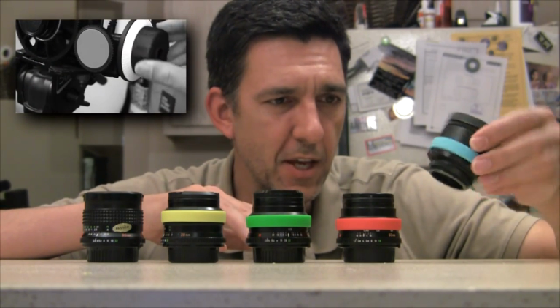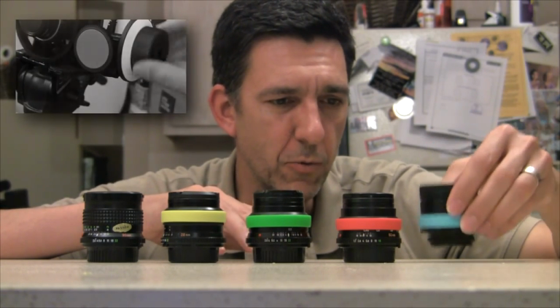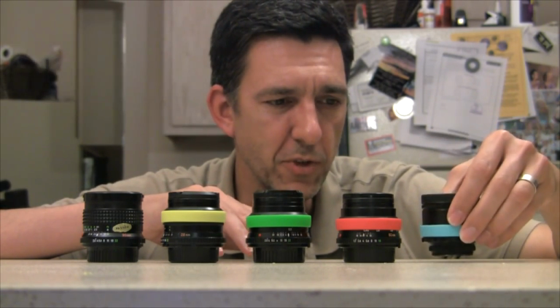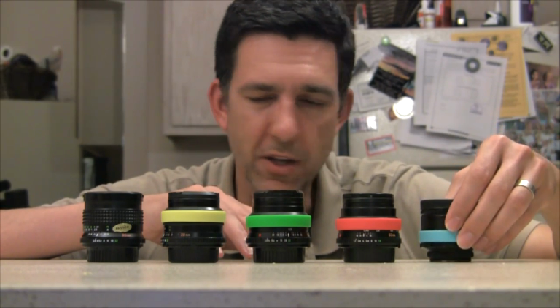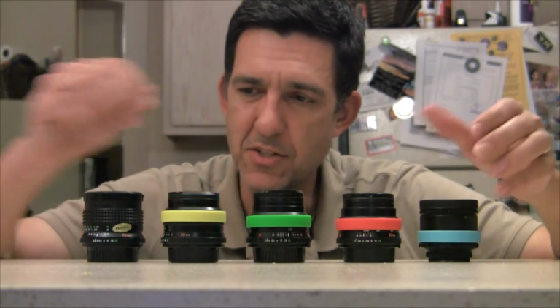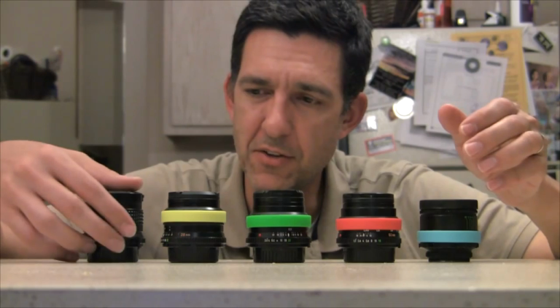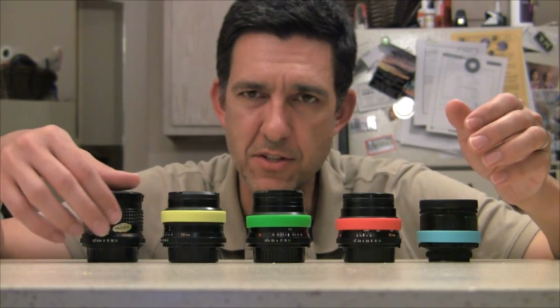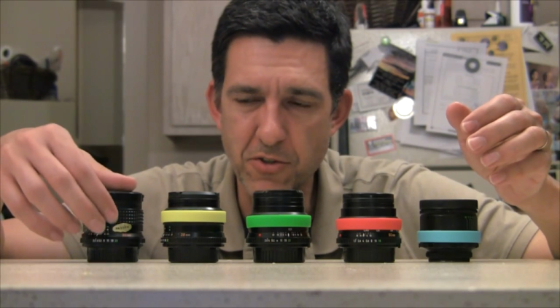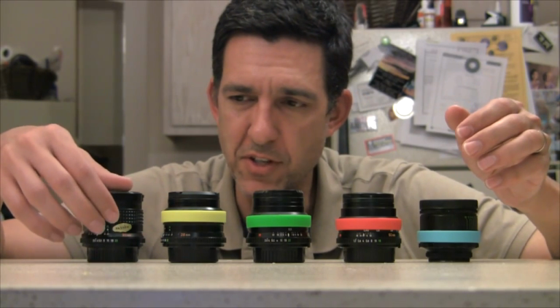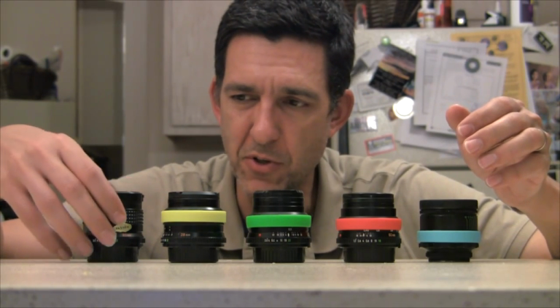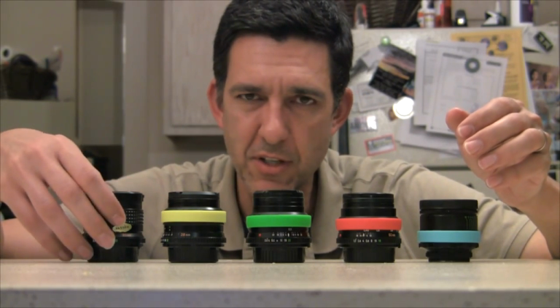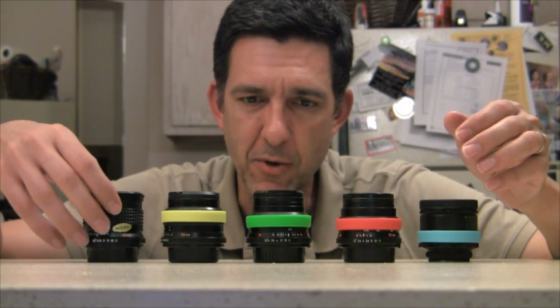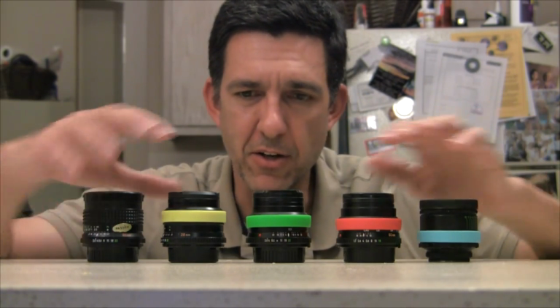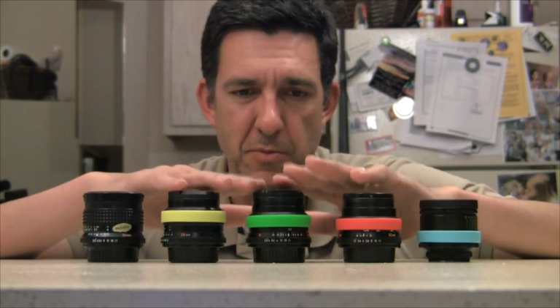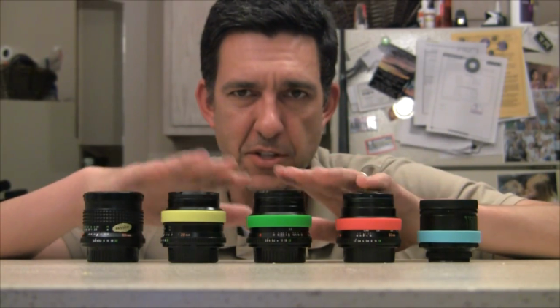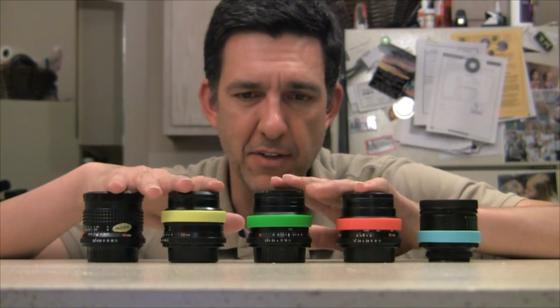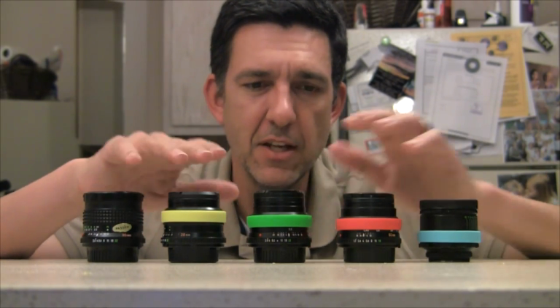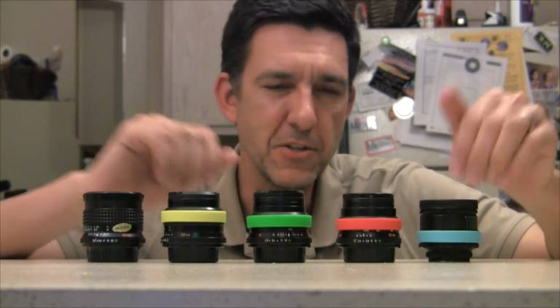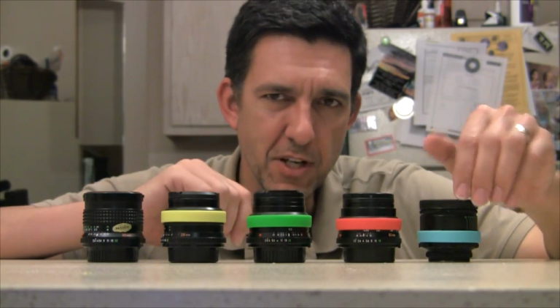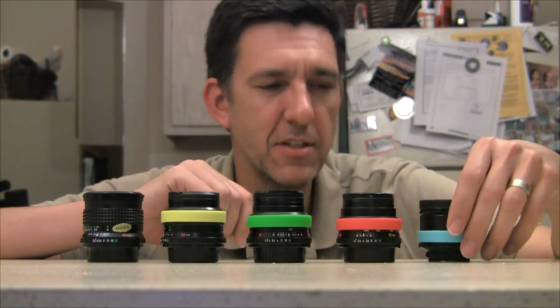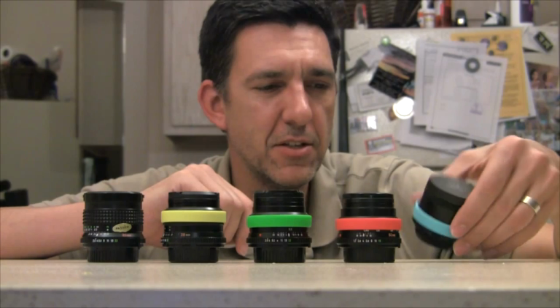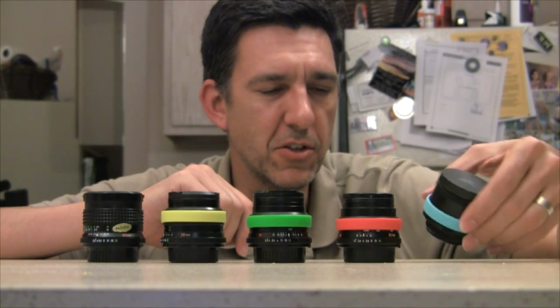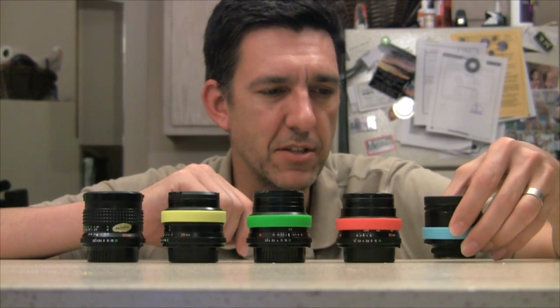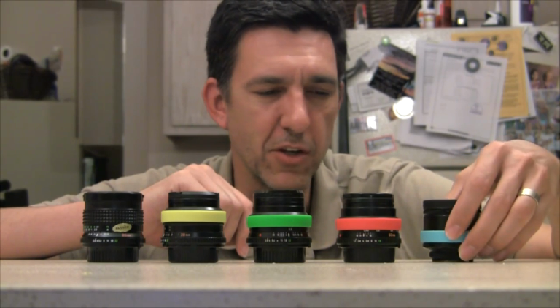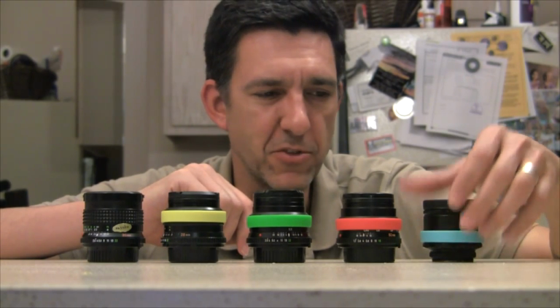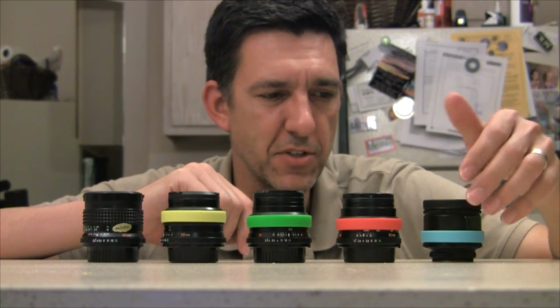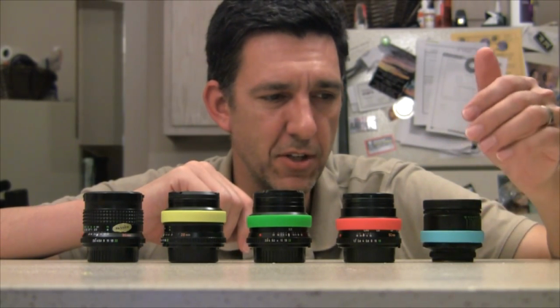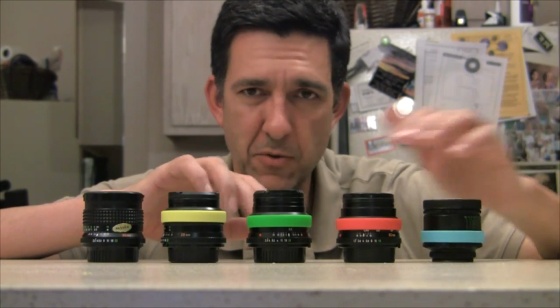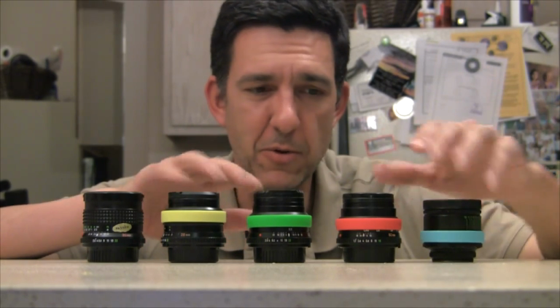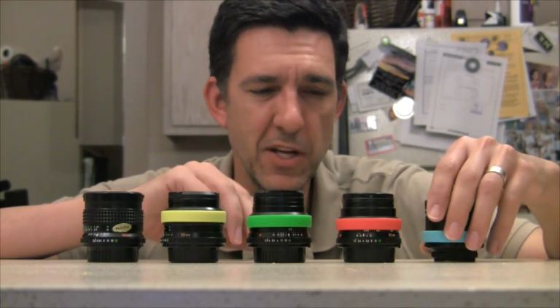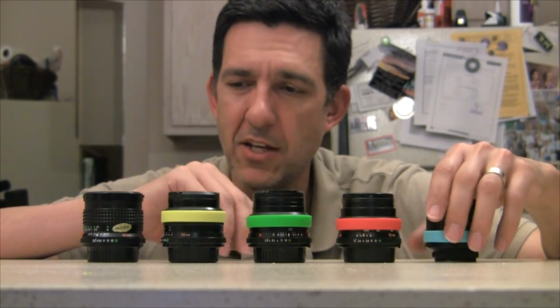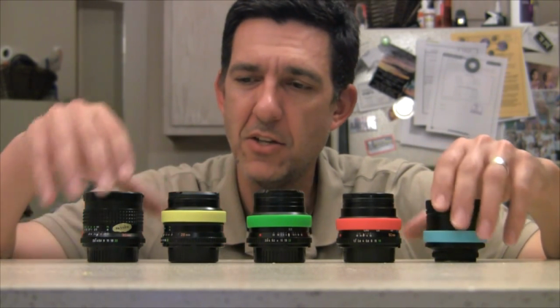As you can see here, this is a knurled surface on this Minolta right here, and all these Minoltas have it. This one doesn't, so the wristband just creates a nice grippy surface.